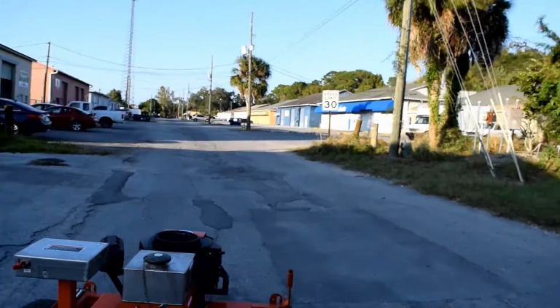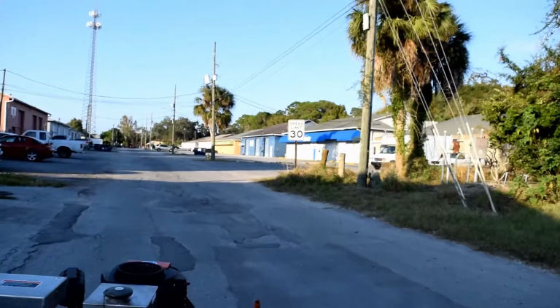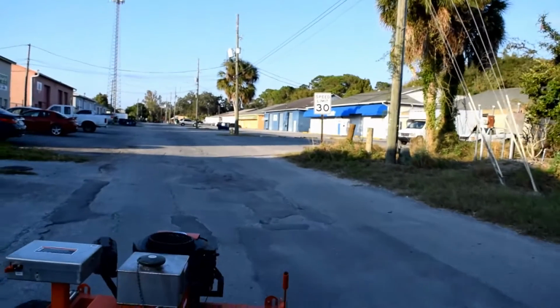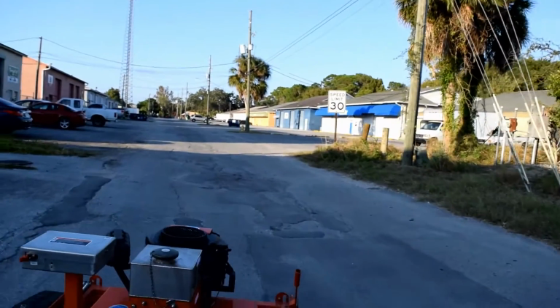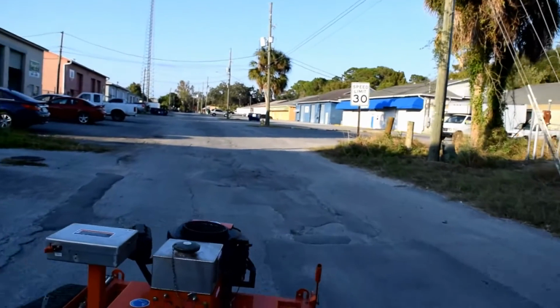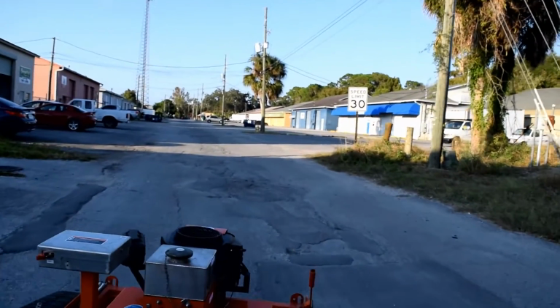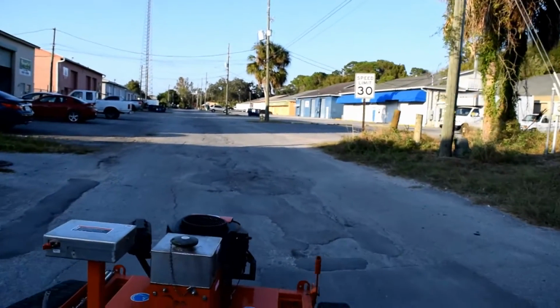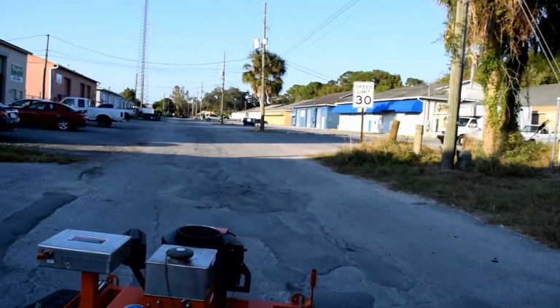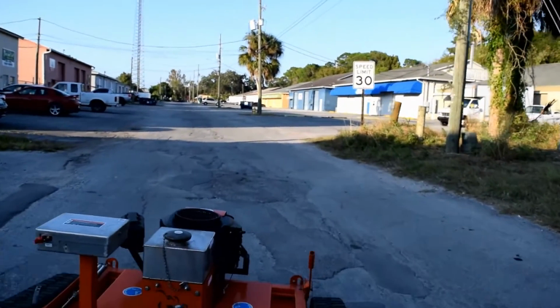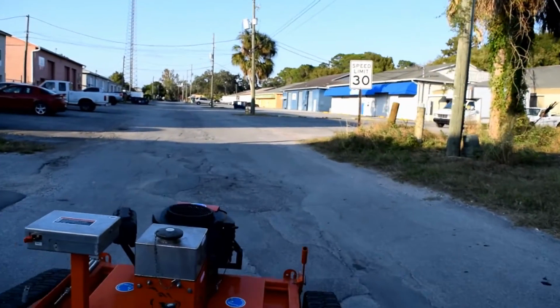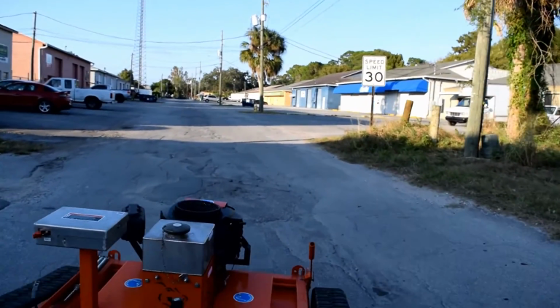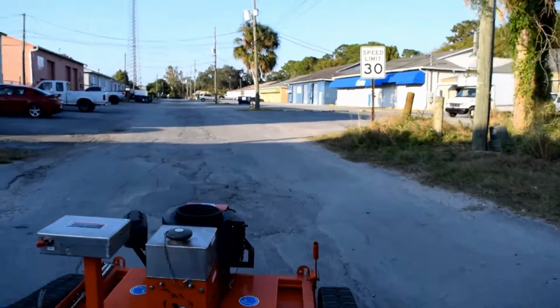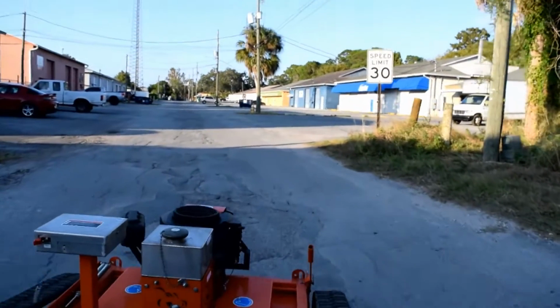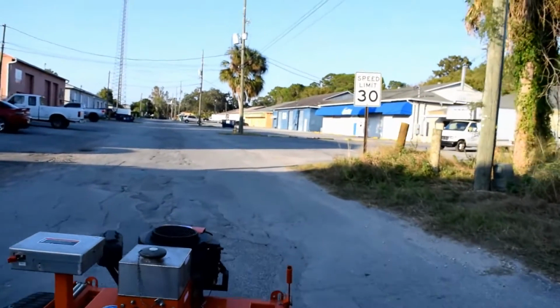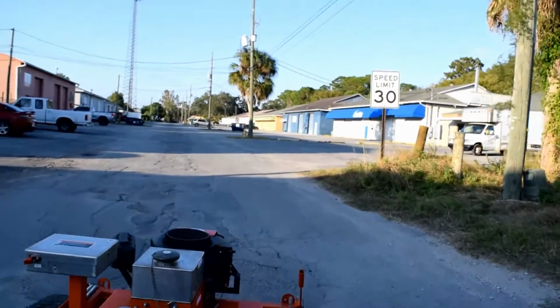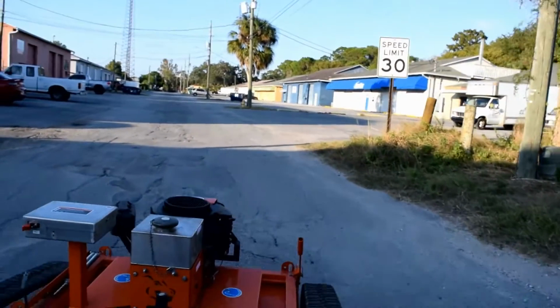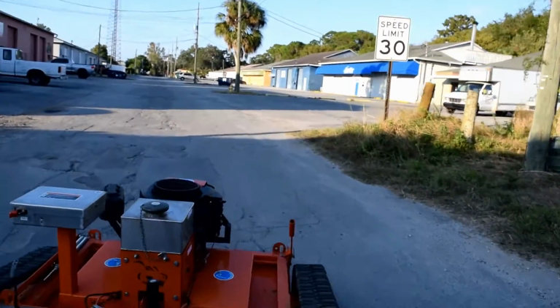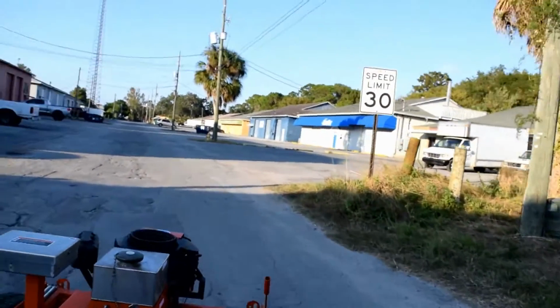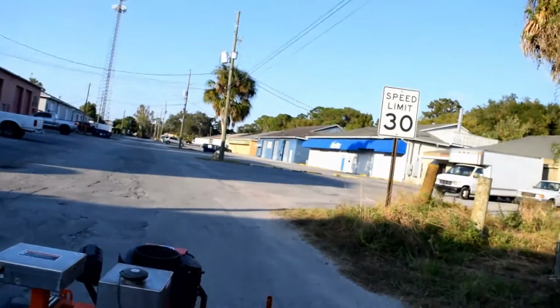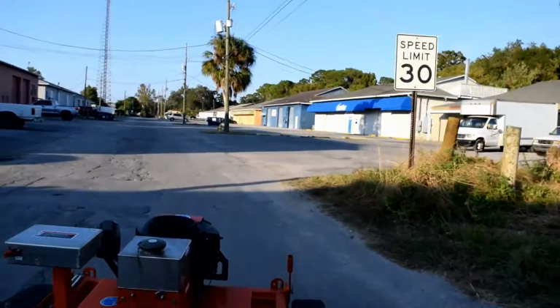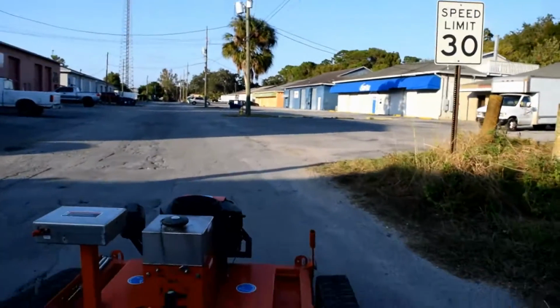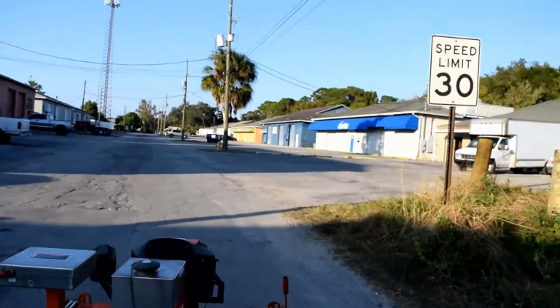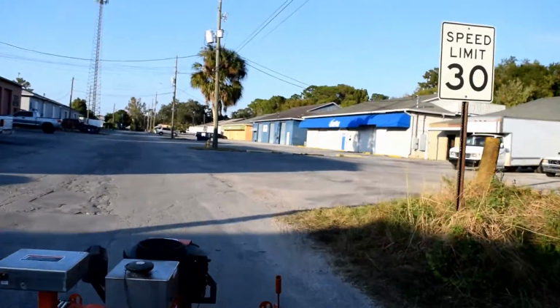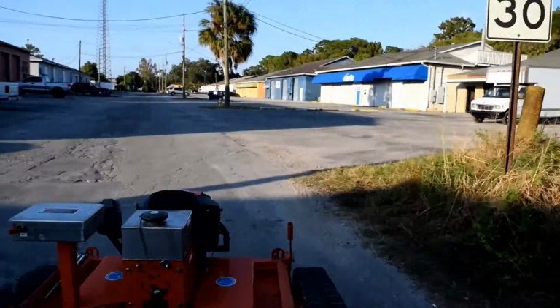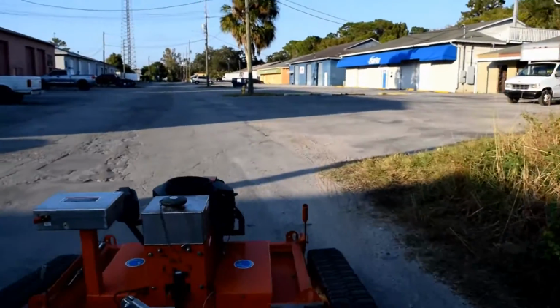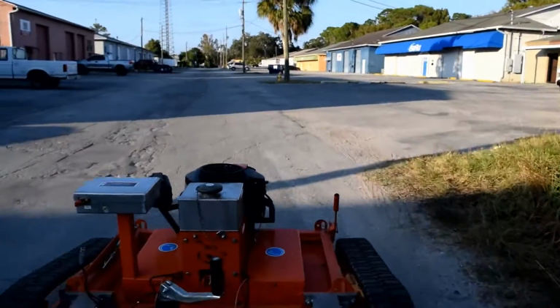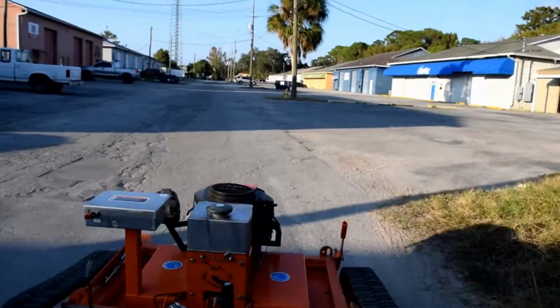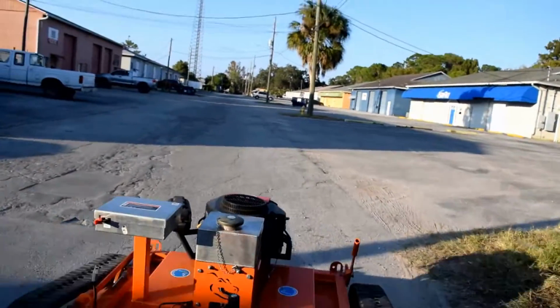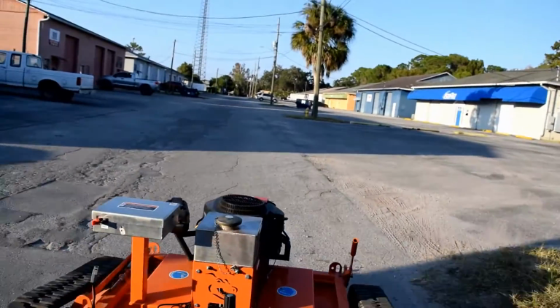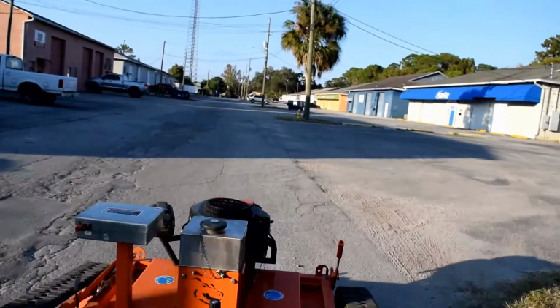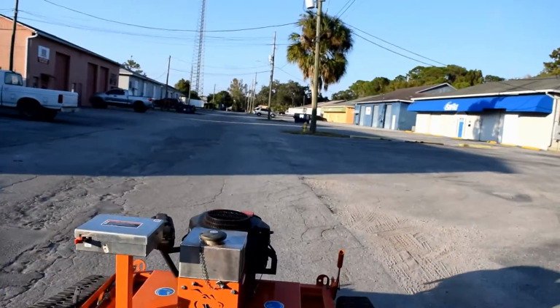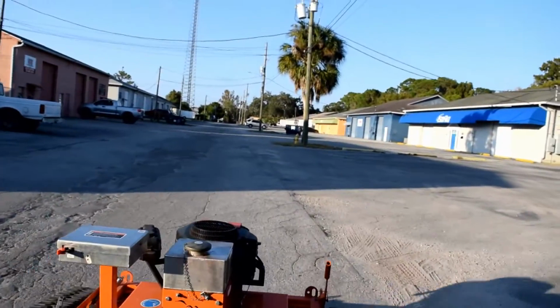Right now we're going about five or six miles an hour. A little bit of rough terrain, but because of the track, no big deal at all.